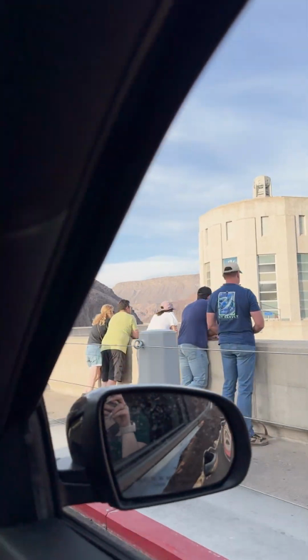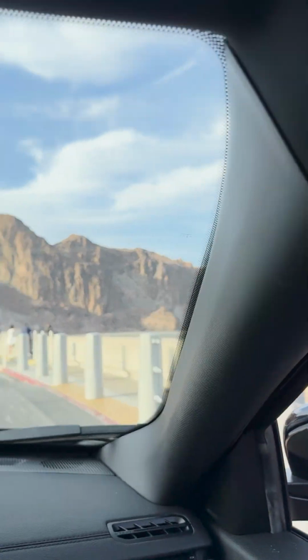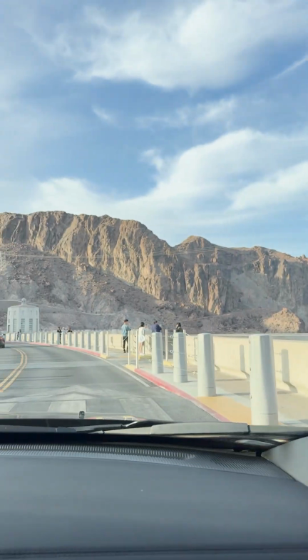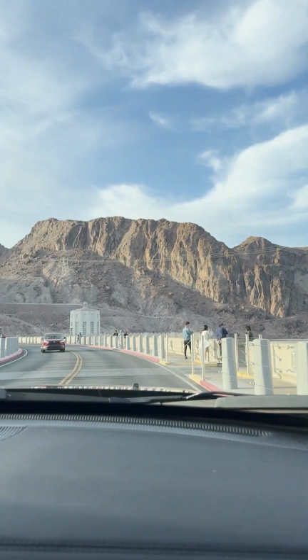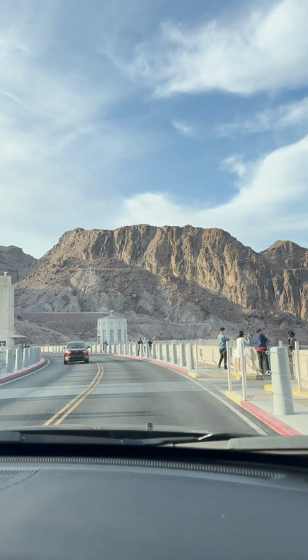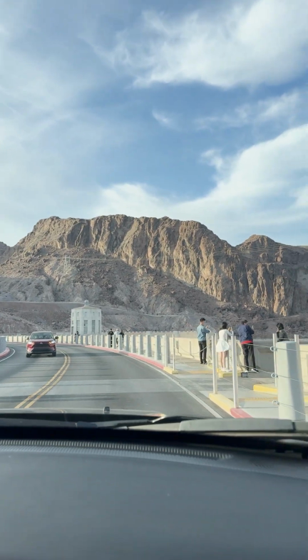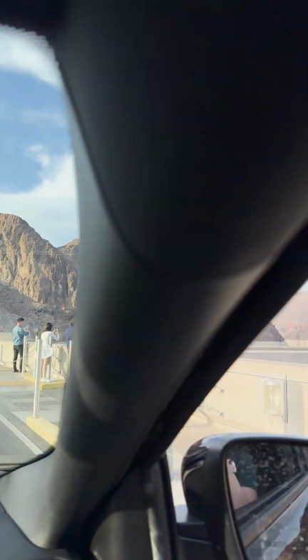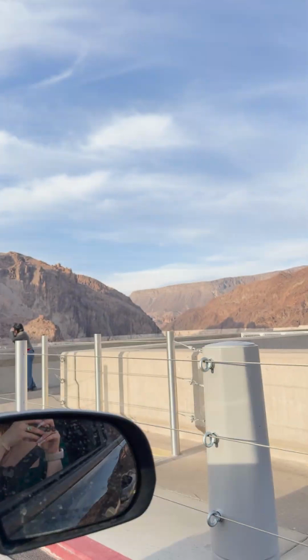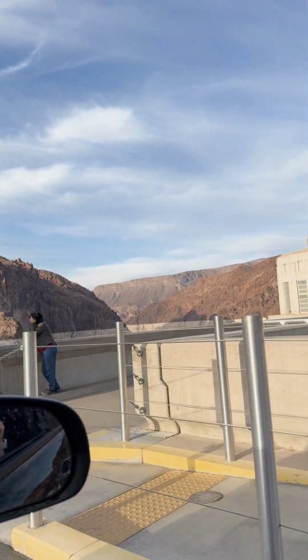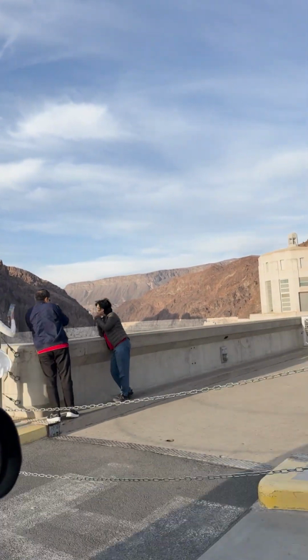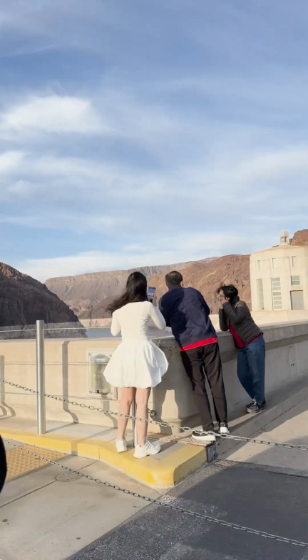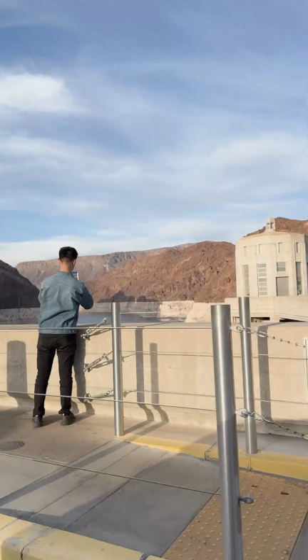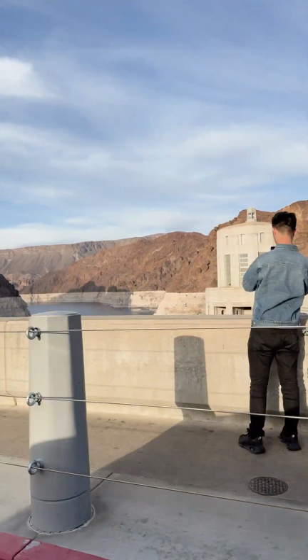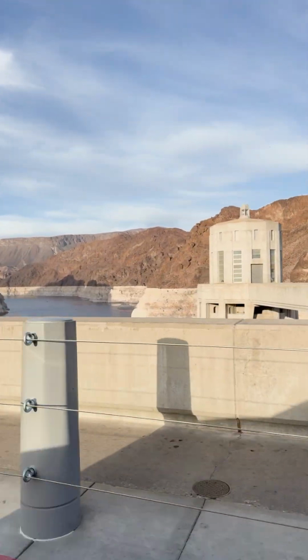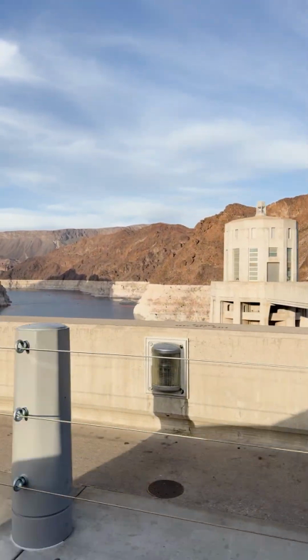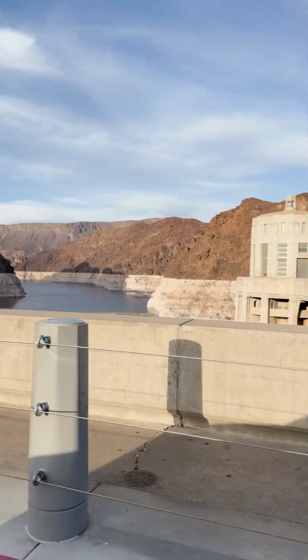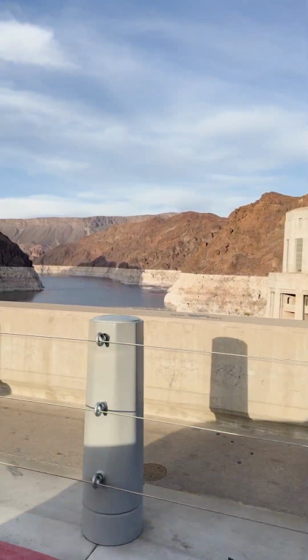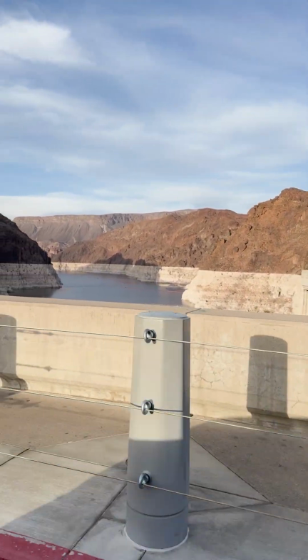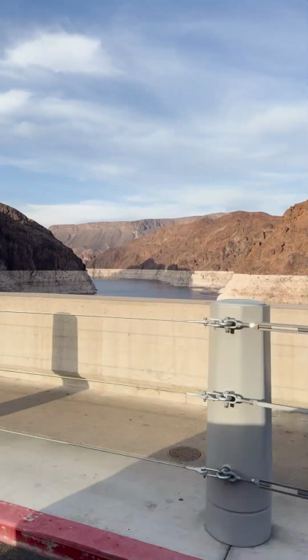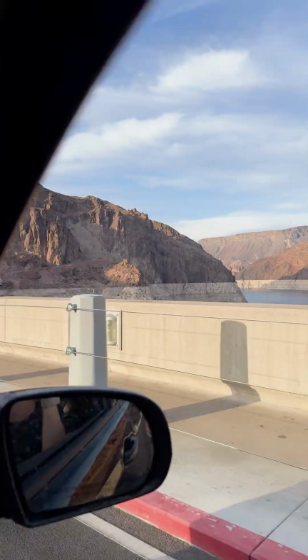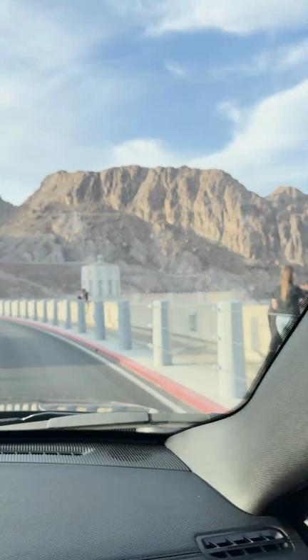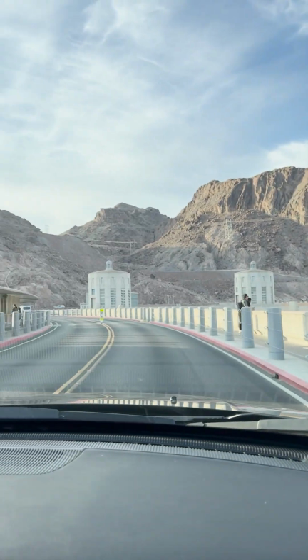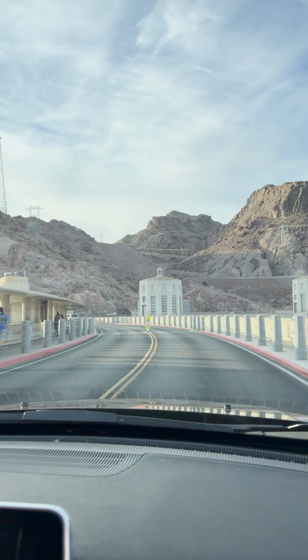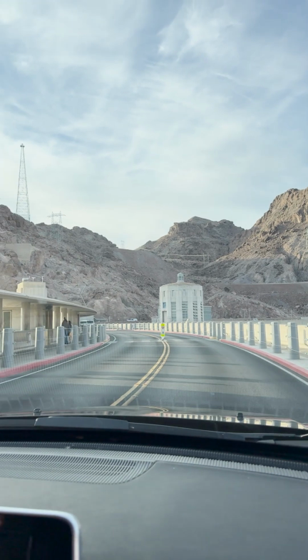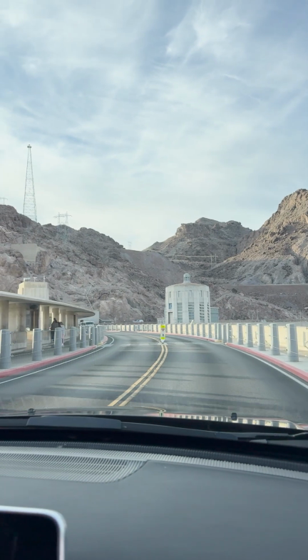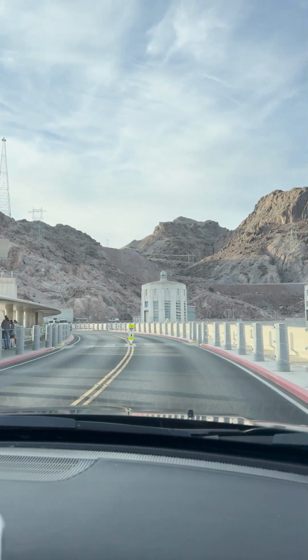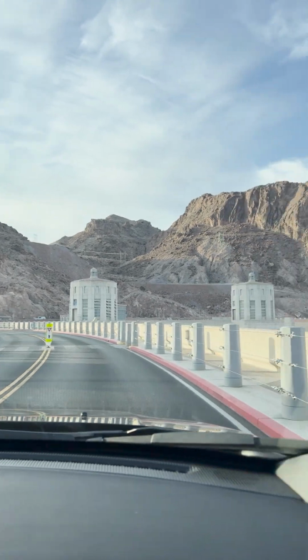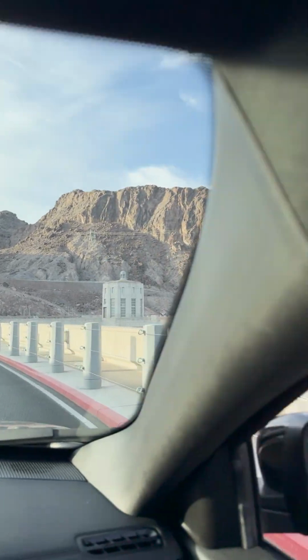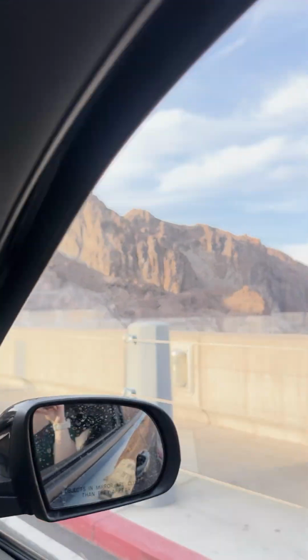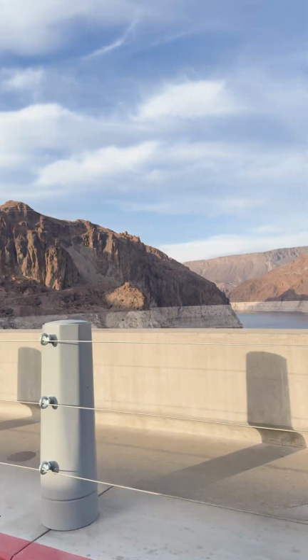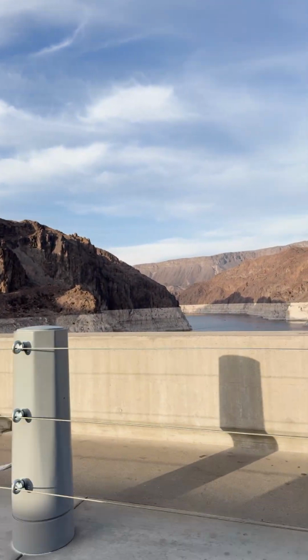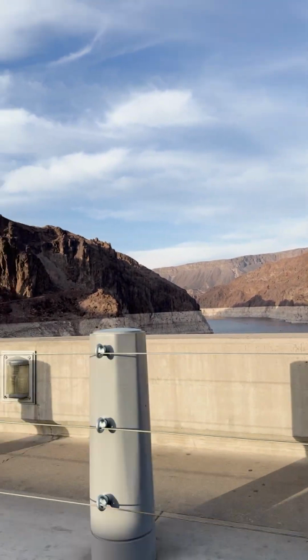Who designed this? It's kind of cute. I like how people come to visit the dam — the dam must feel so cute, like people come to visit me and I look pretty.